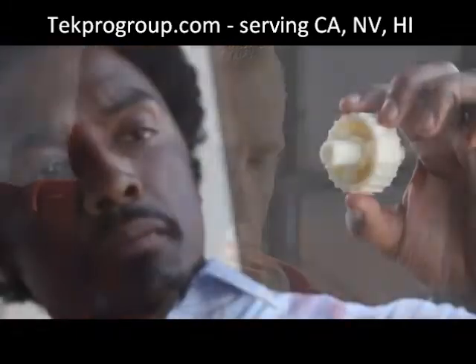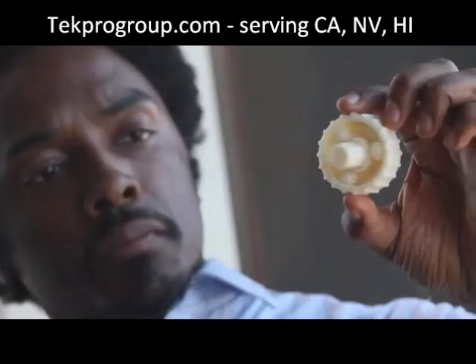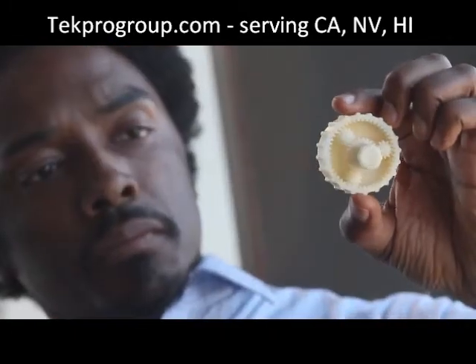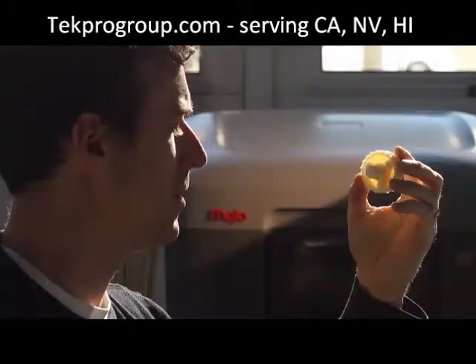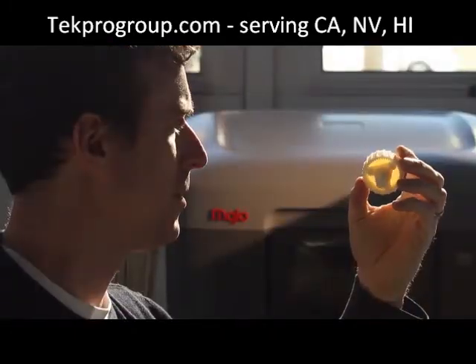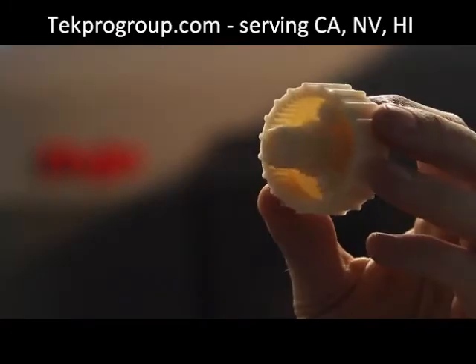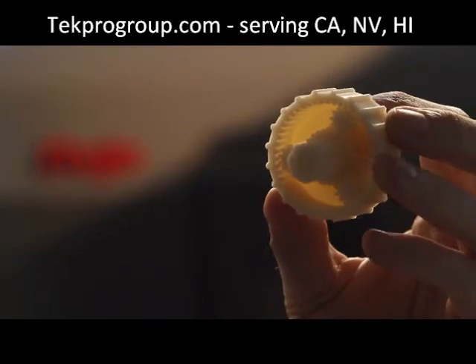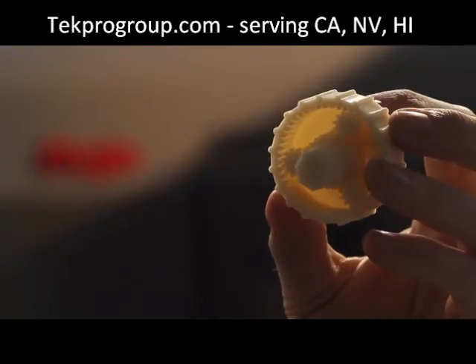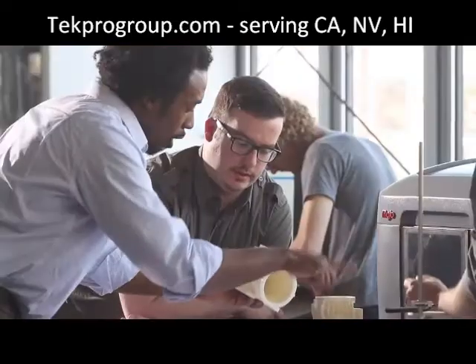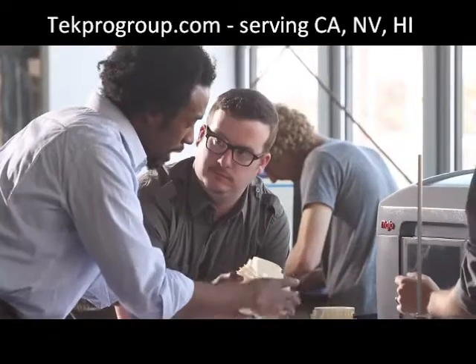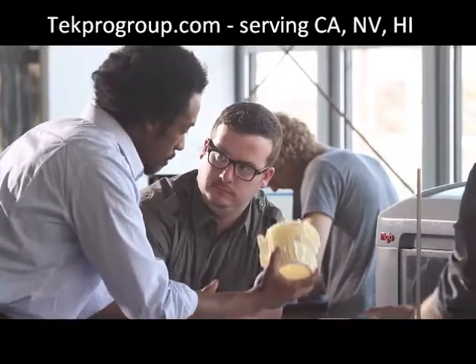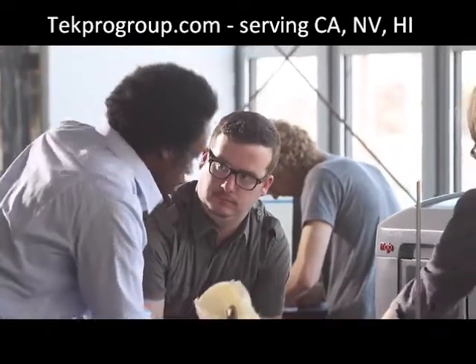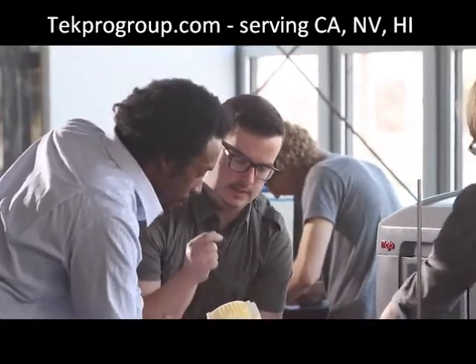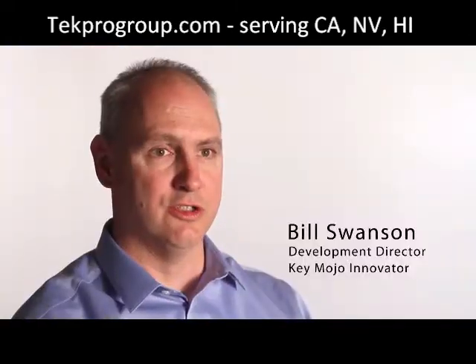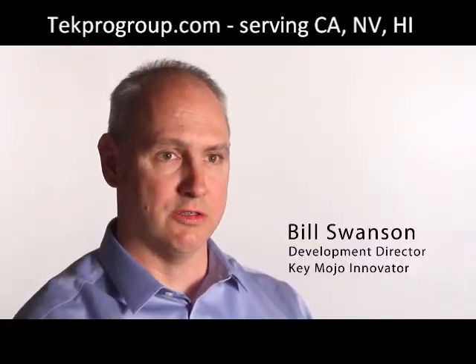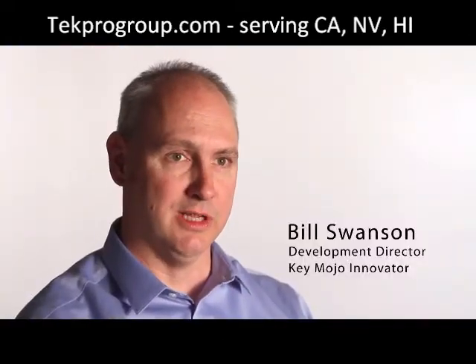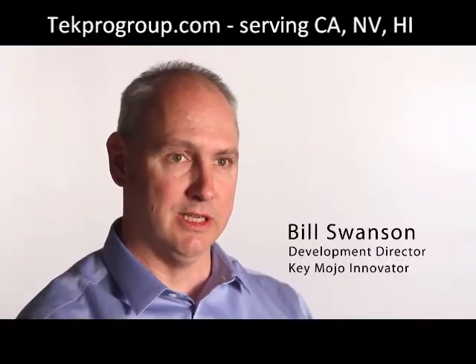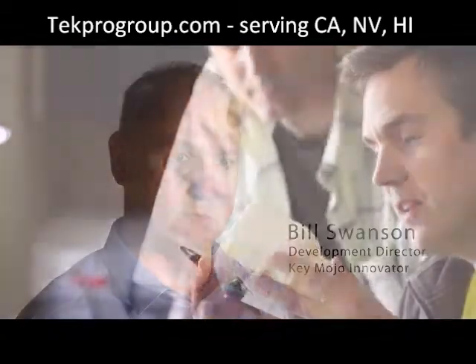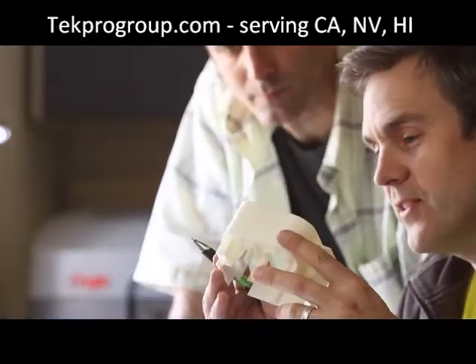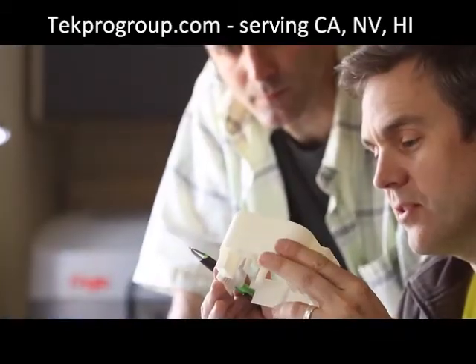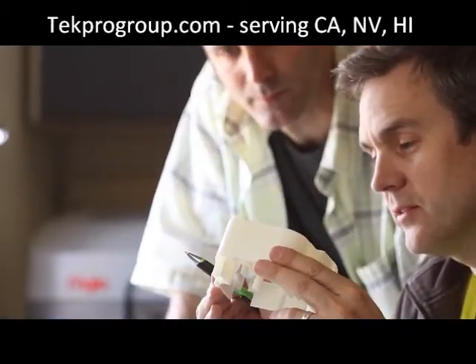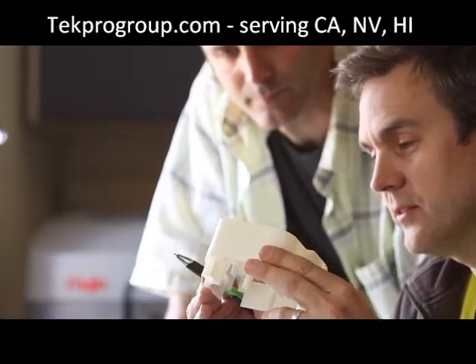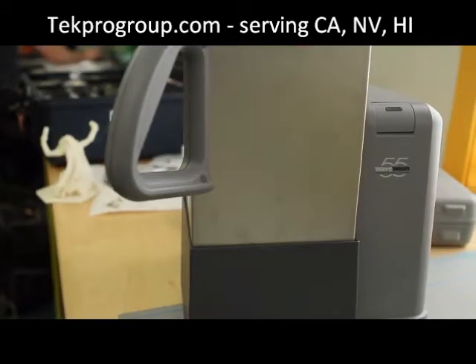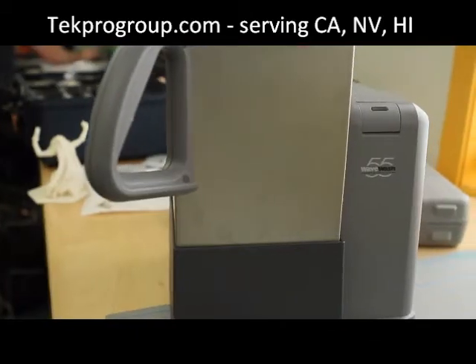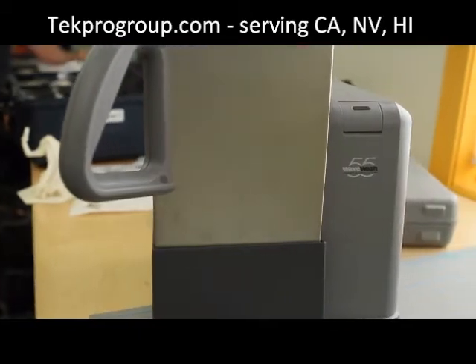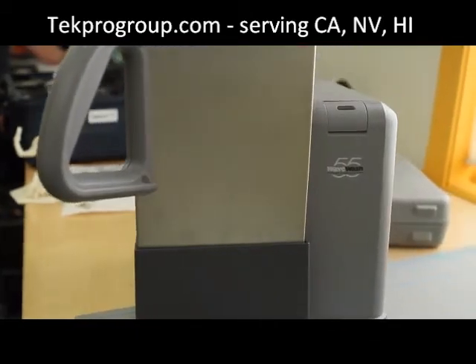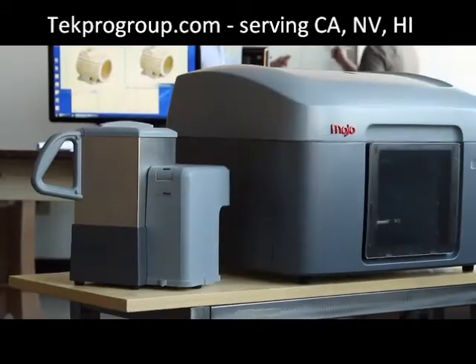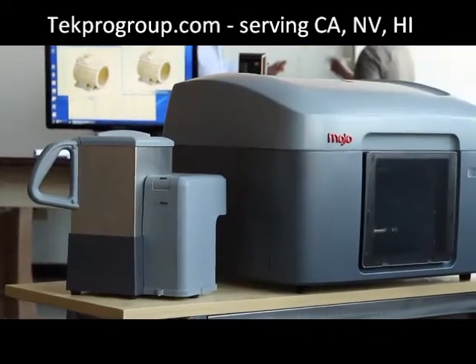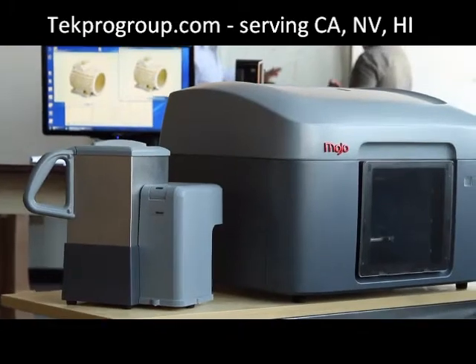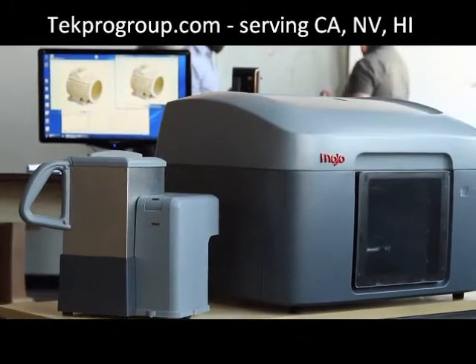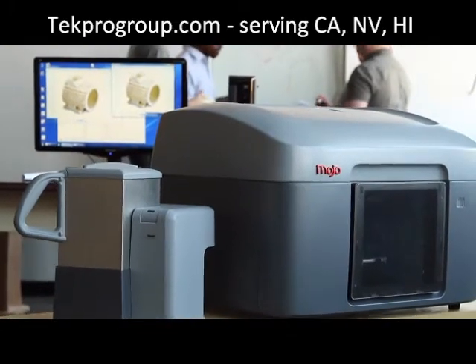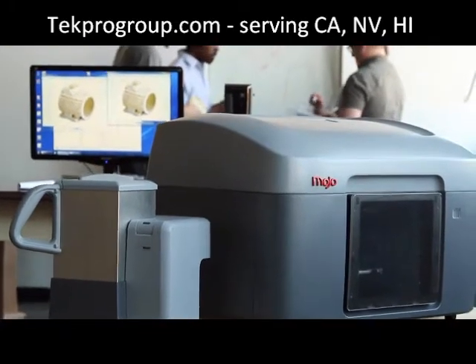Mojo prints with incredible fine feature detail, so the real ABS plastic parts that Mojo prints aren't just strong, durable, and lightweight, but they look great right out of the printer. We've created a new easy support cleaning system that comes with every Mojo 3D print pack.